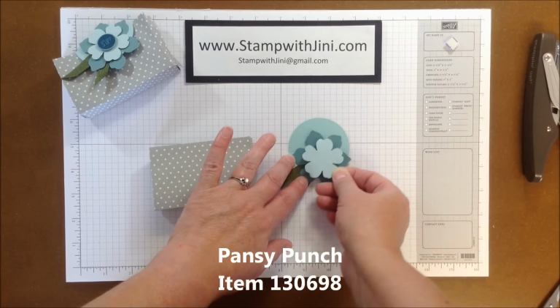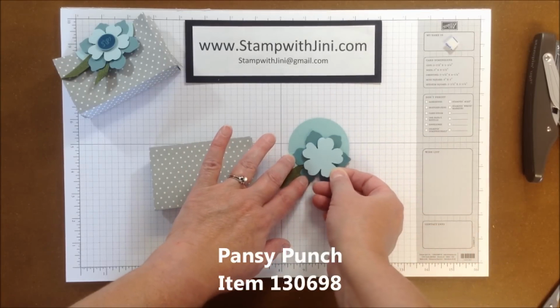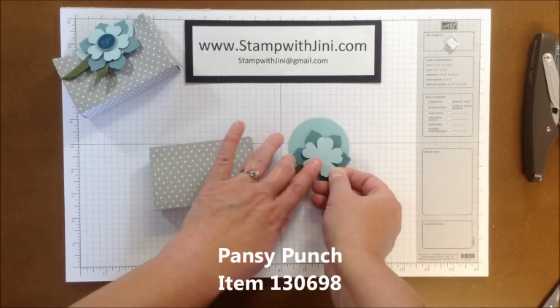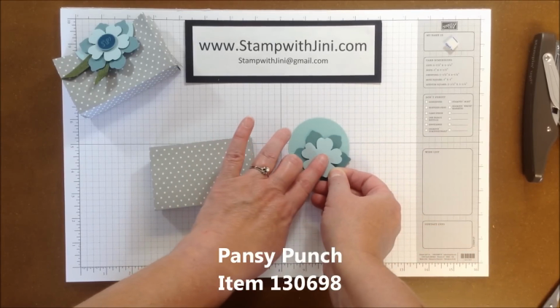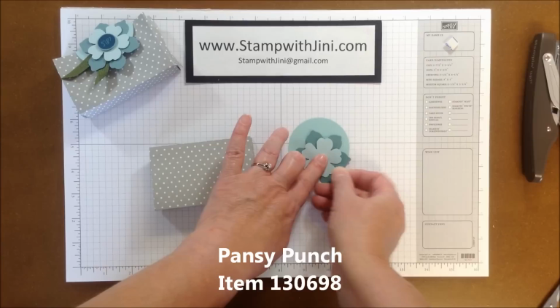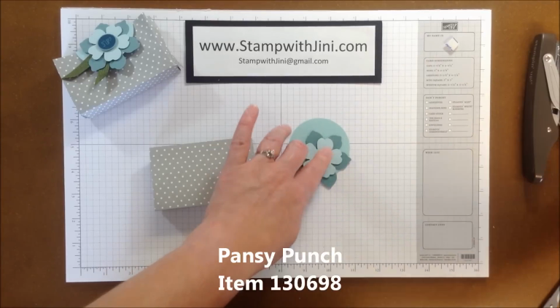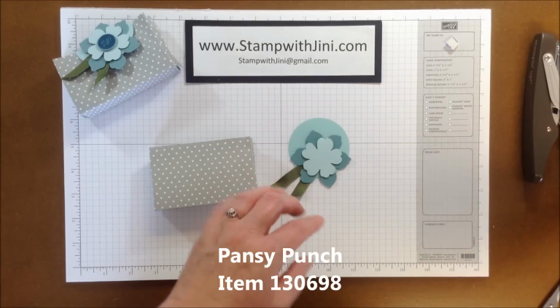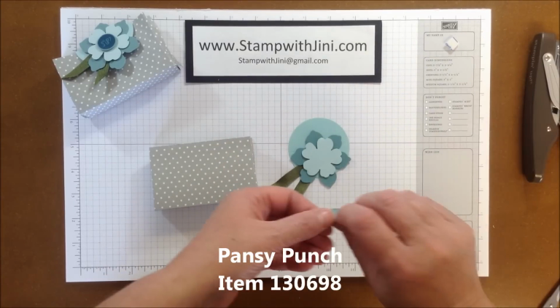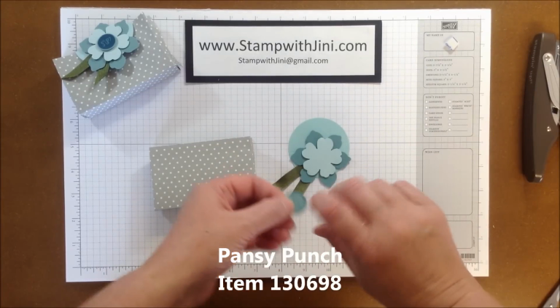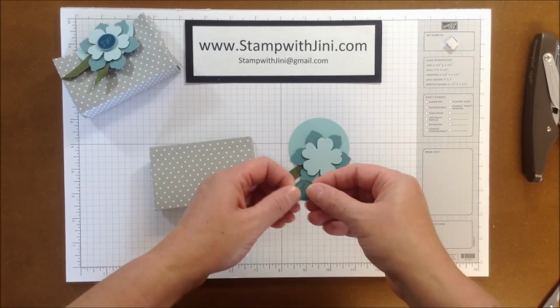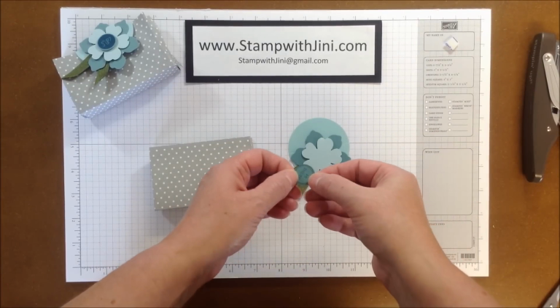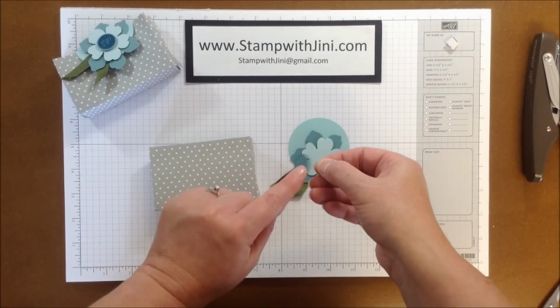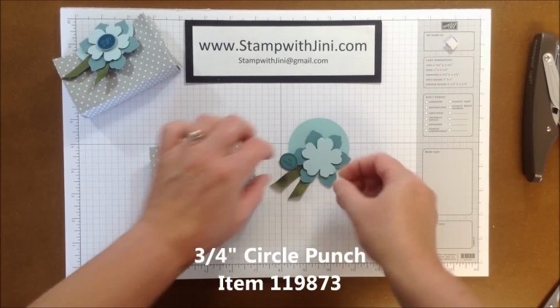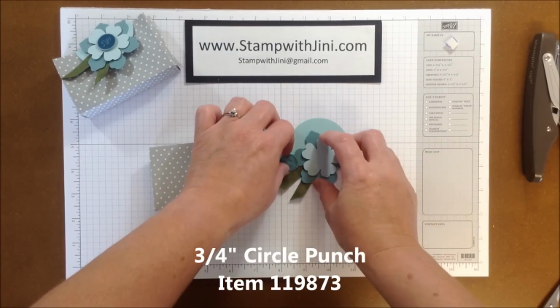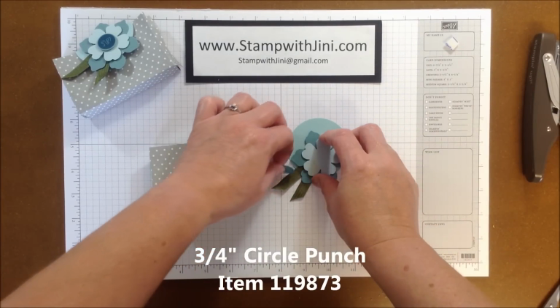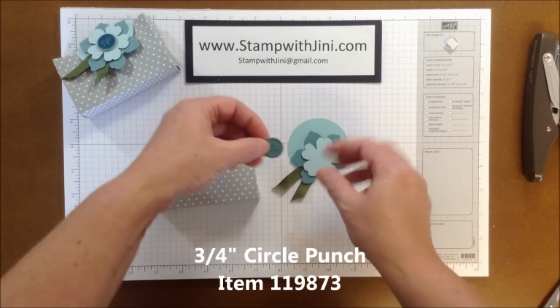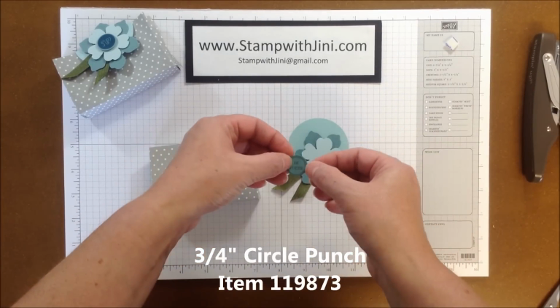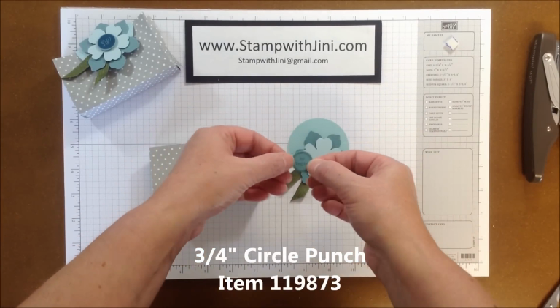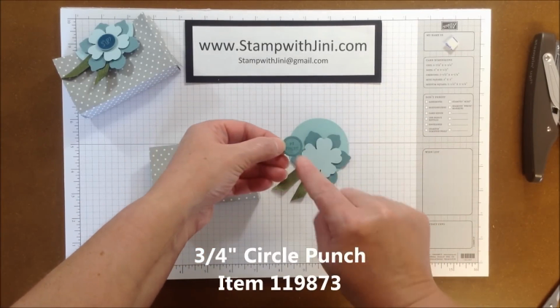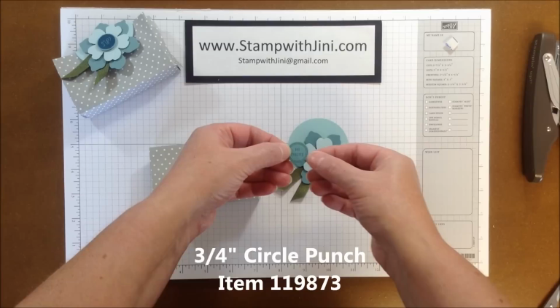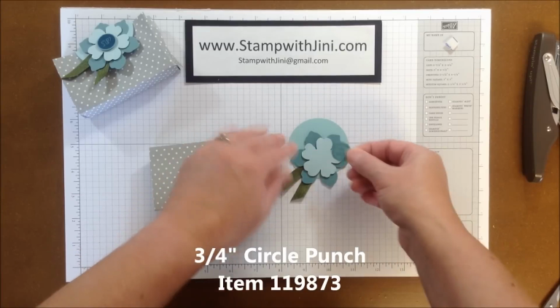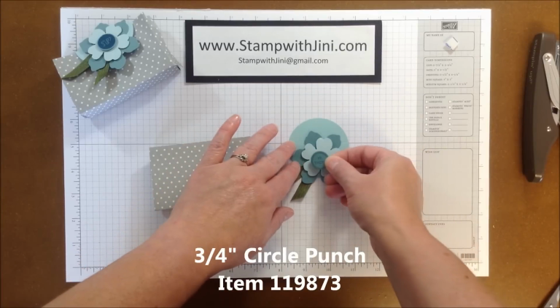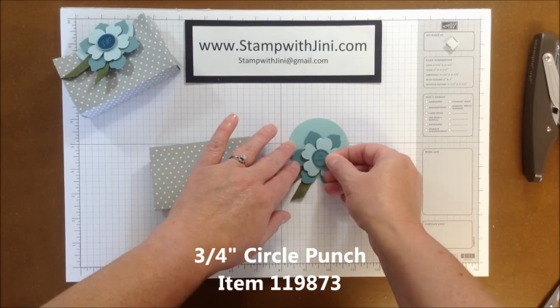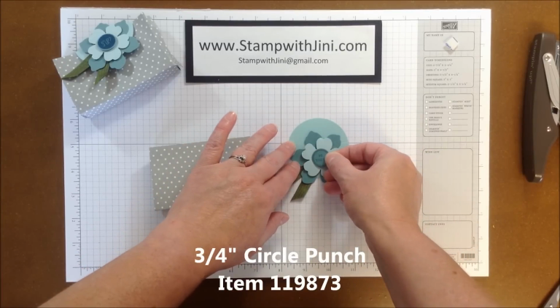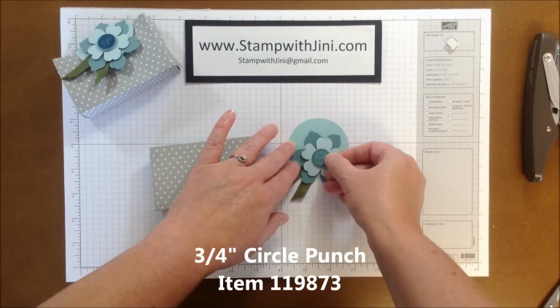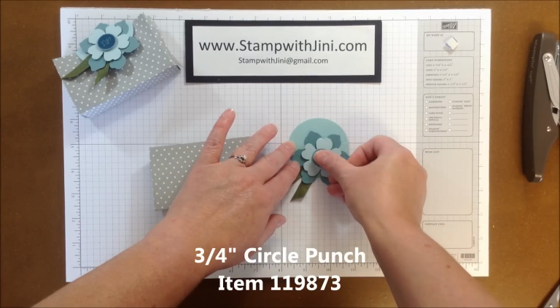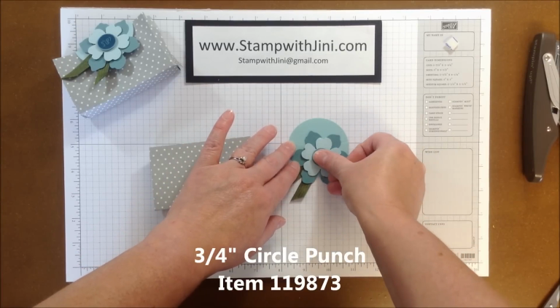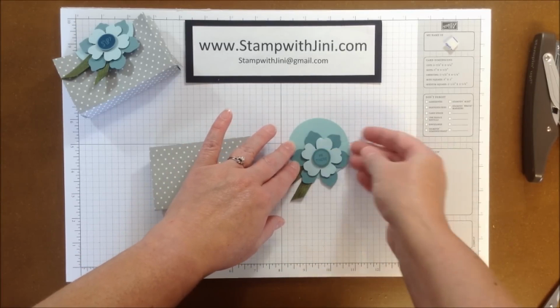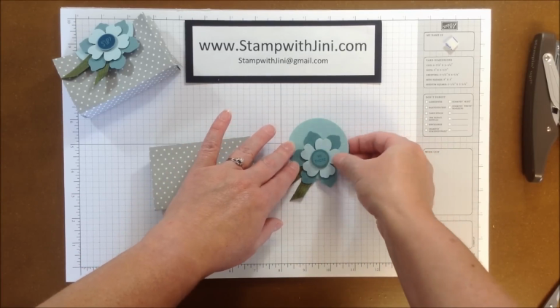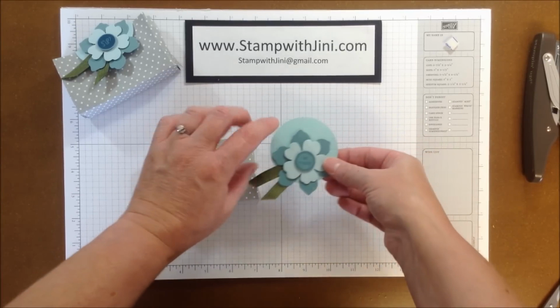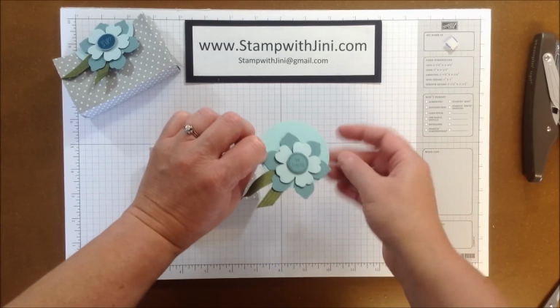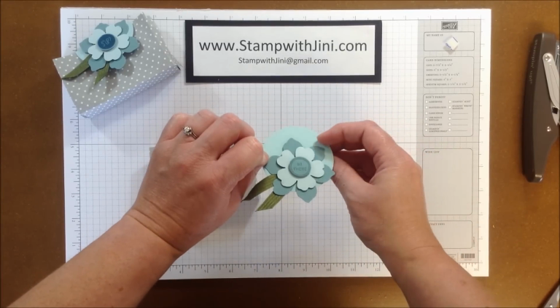And then to that I'm going to add a pansy punch that I did in Soft Sky. I'm just going to offset that on a Dimensional. And then I've taken the Hi There stamp image from the Hi There stamp set, stamped it on Lost Lagoon in Lost Lagoon Ink, and I'm going to pop that up in the center with the Dimensional.